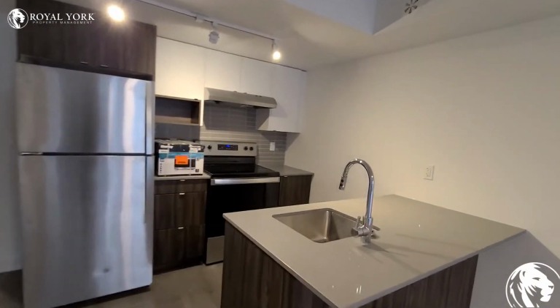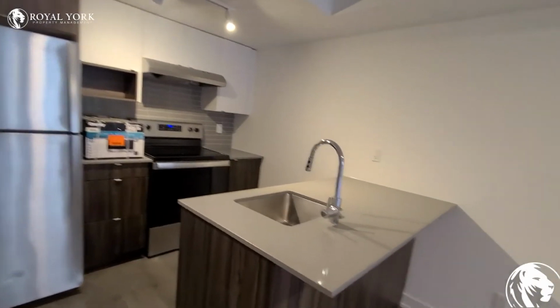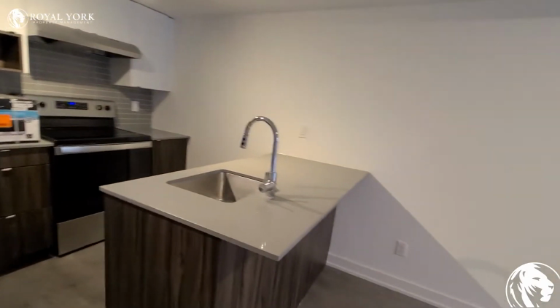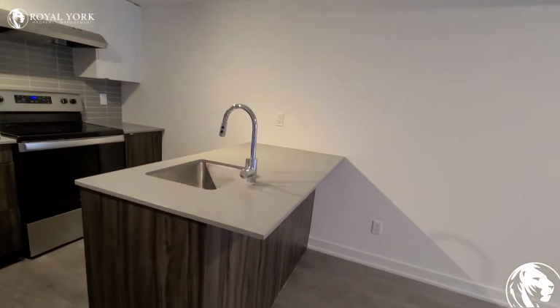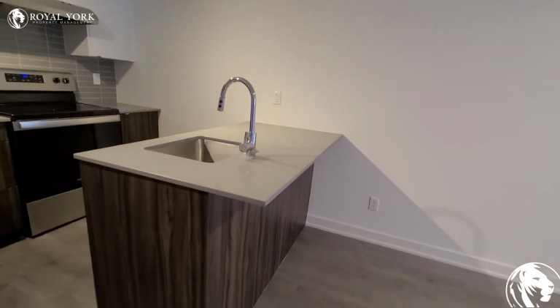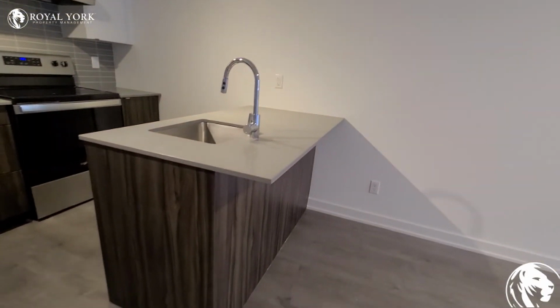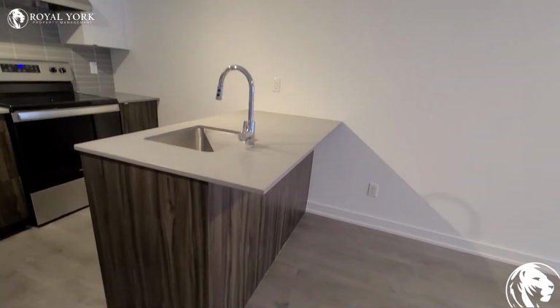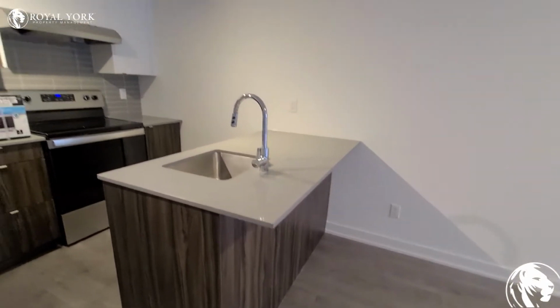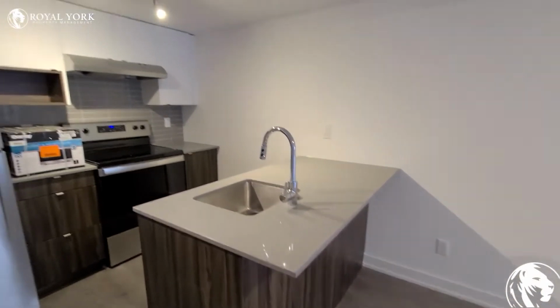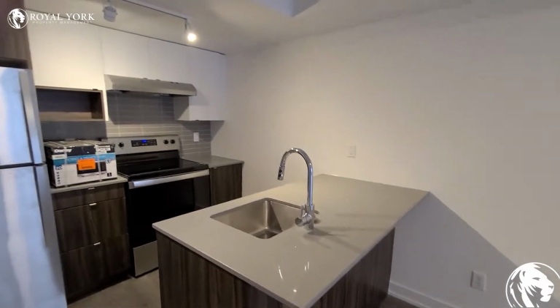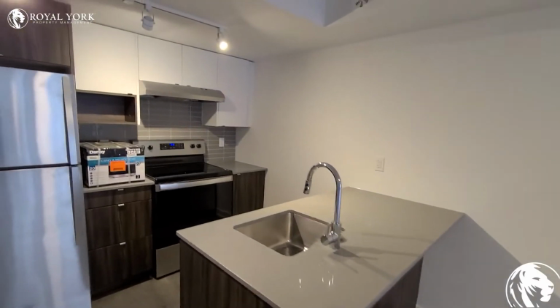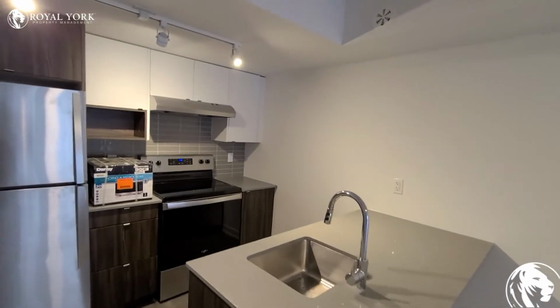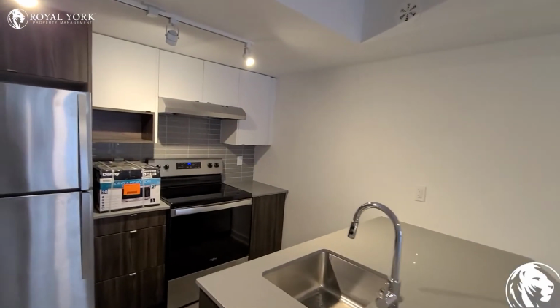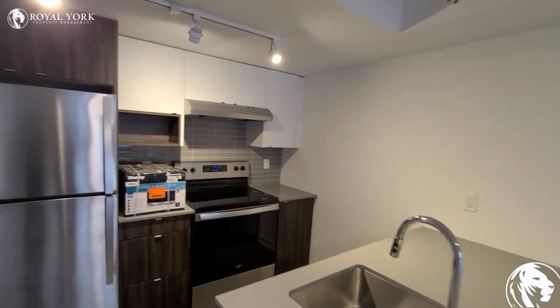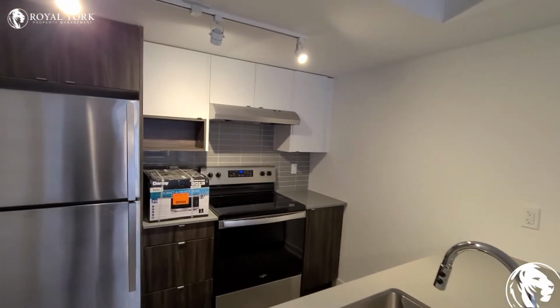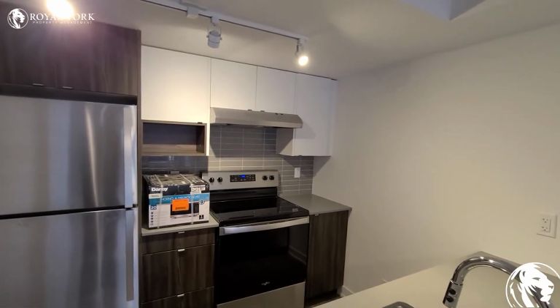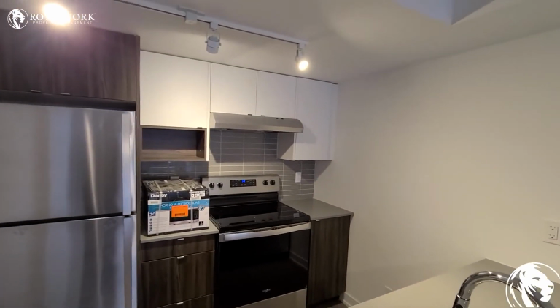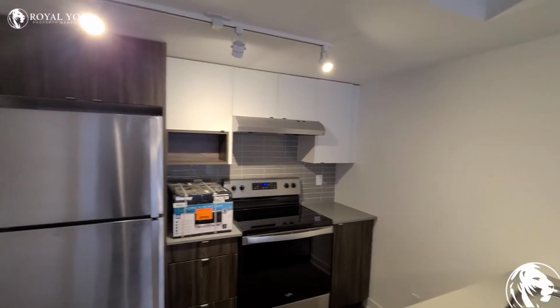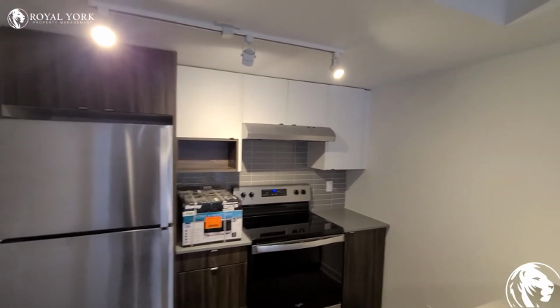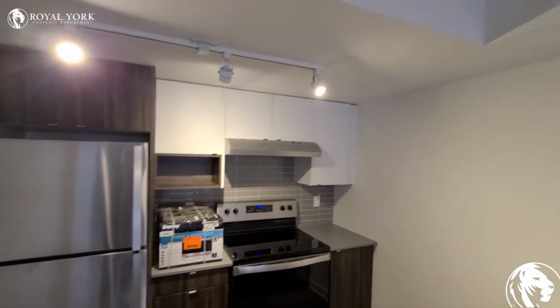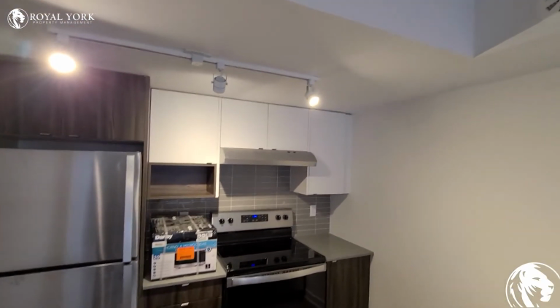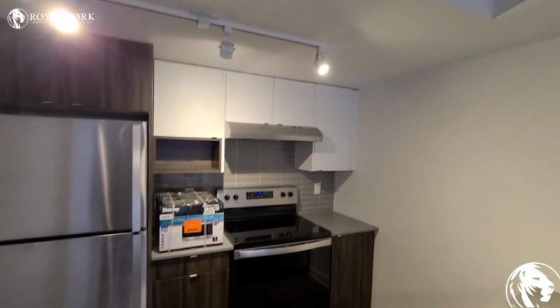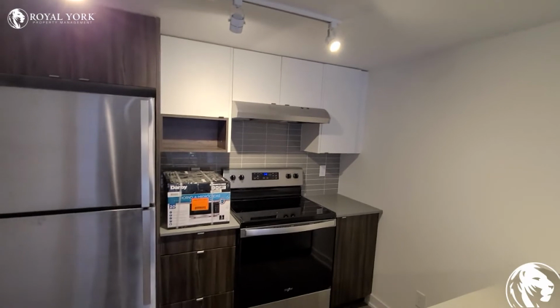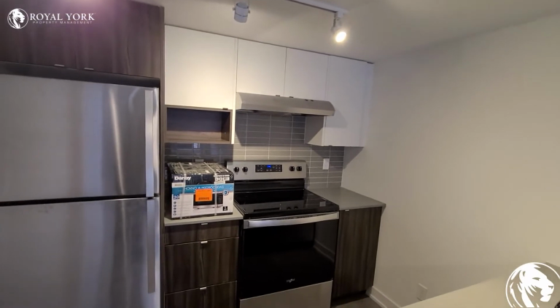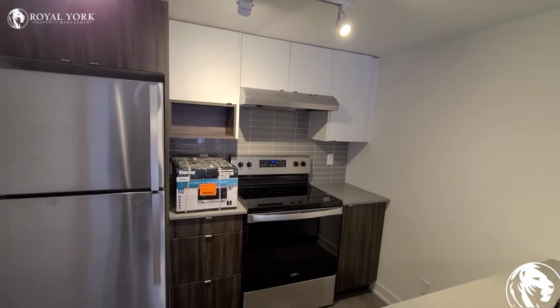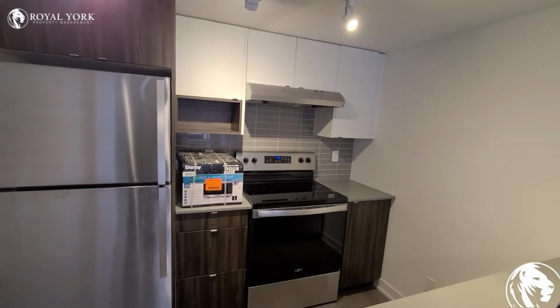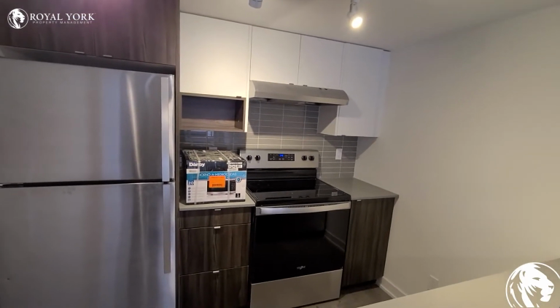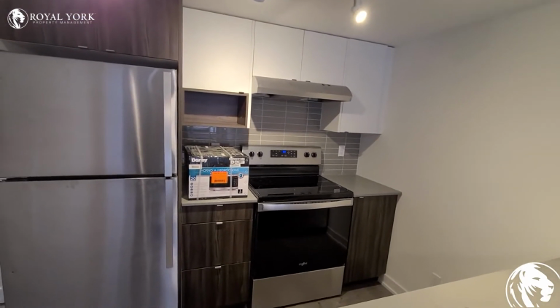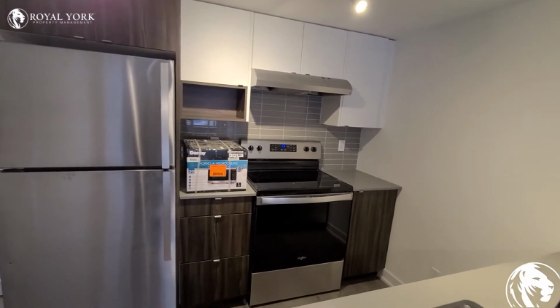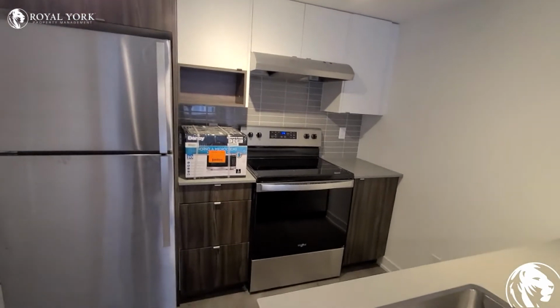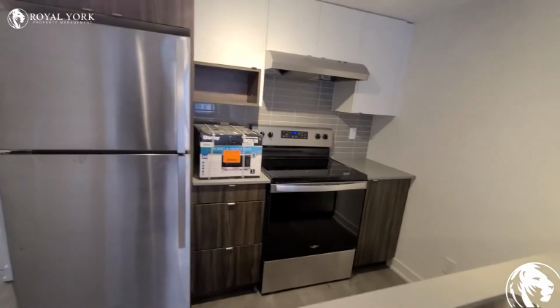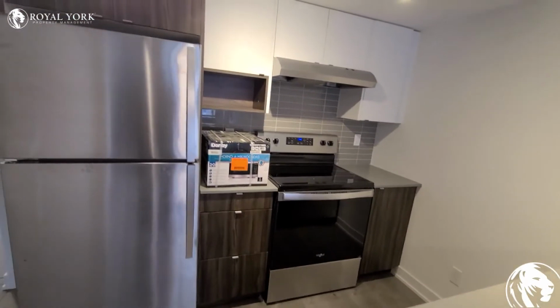Stone countertop. You've got a breakfast bar as well, which is really nice. If you don't want to put in a table, though, you've got lots of room for that if that's your thing. It looks like they have a microwave here that you're welcome to use.